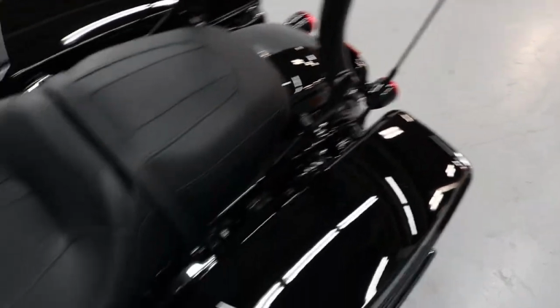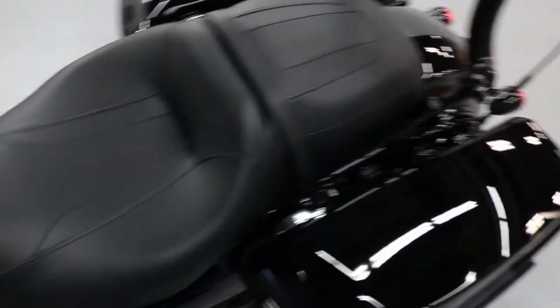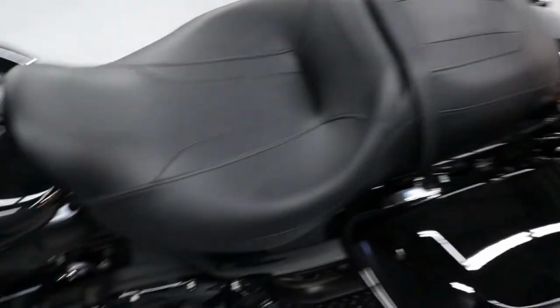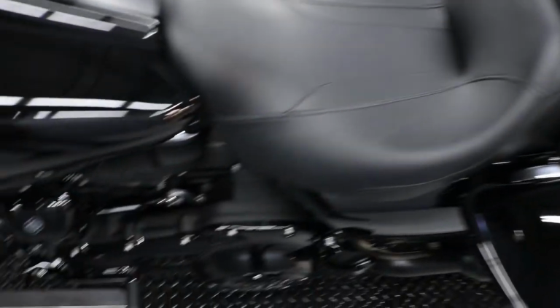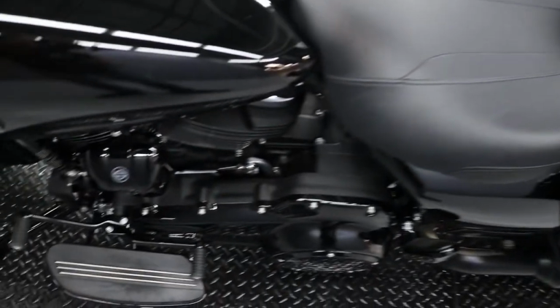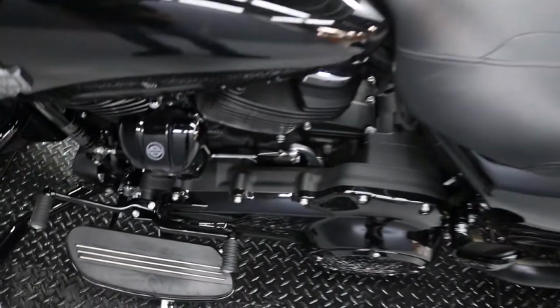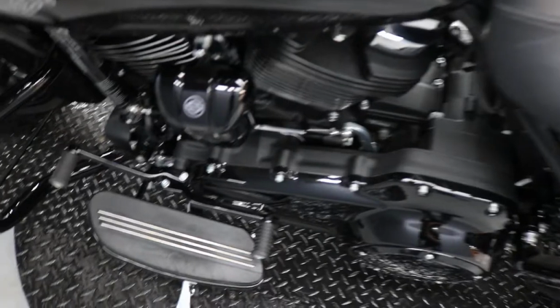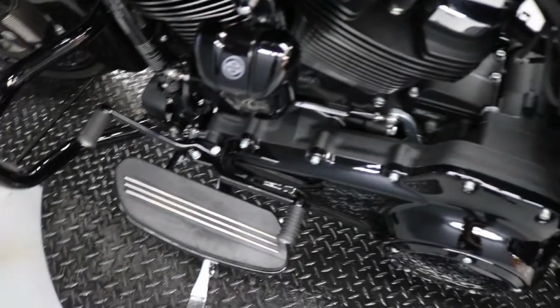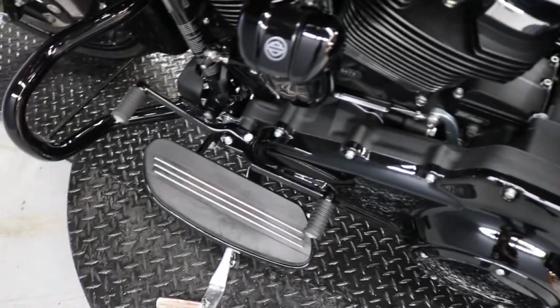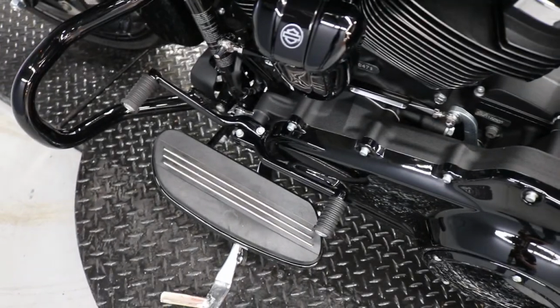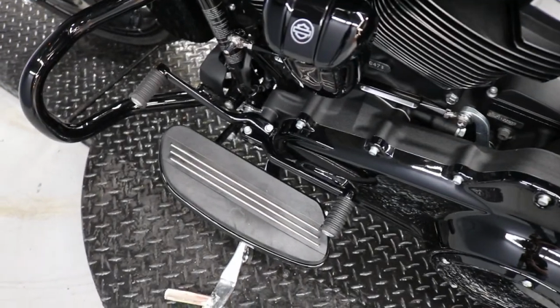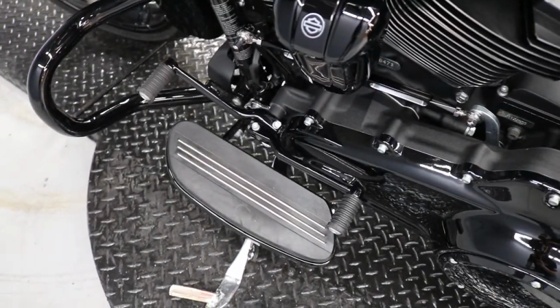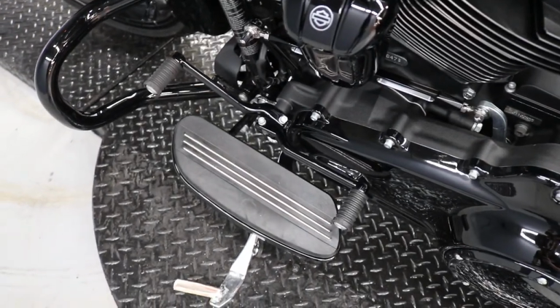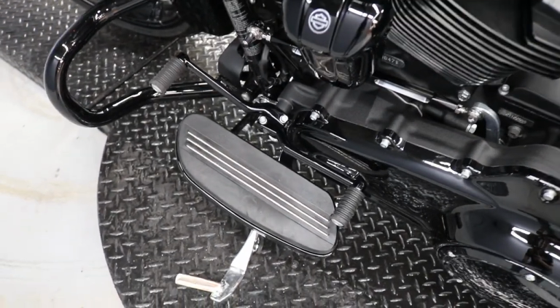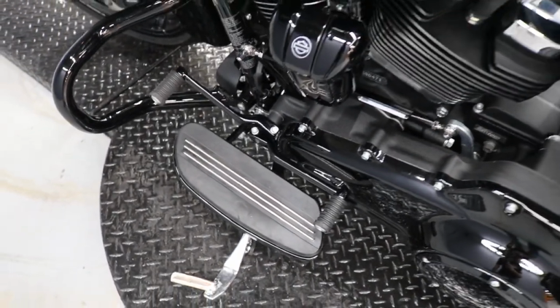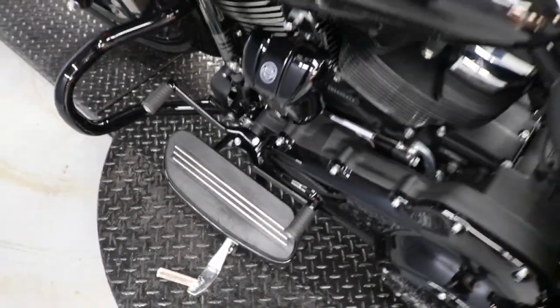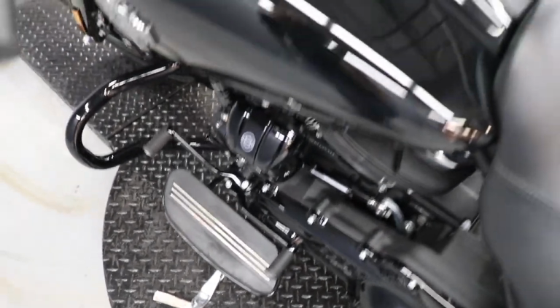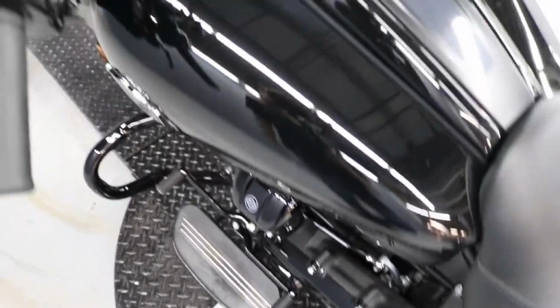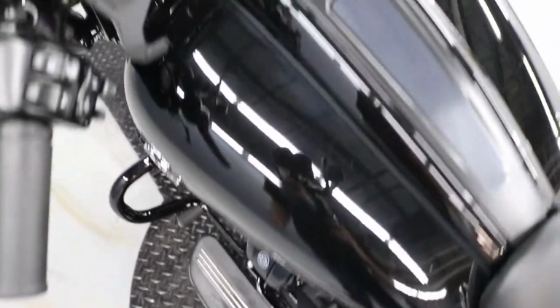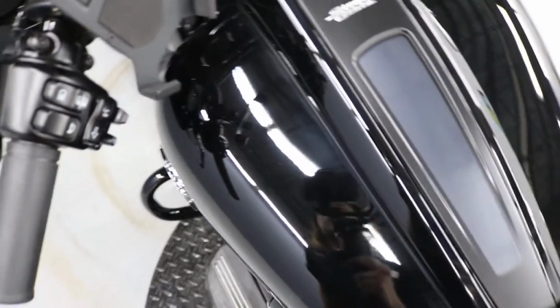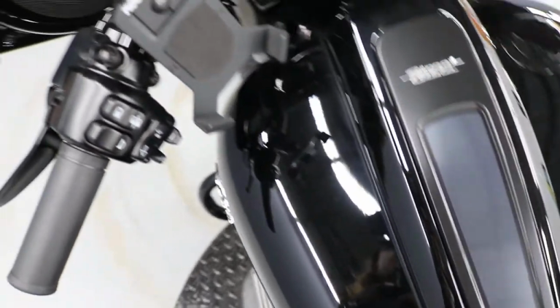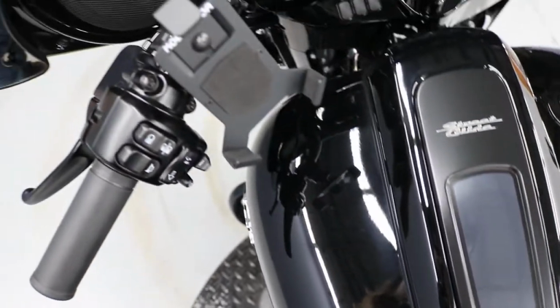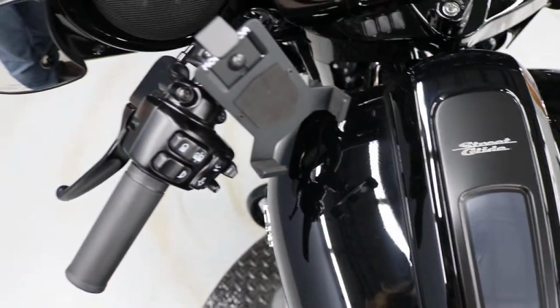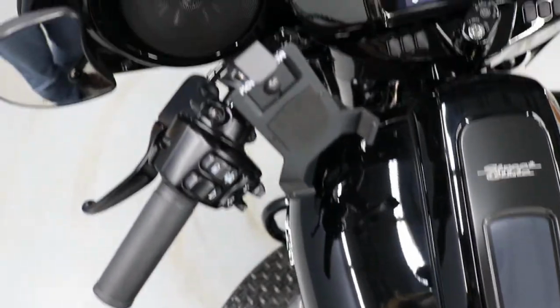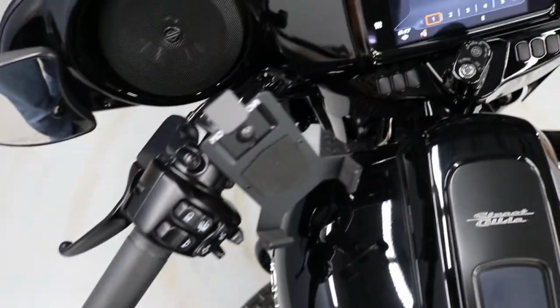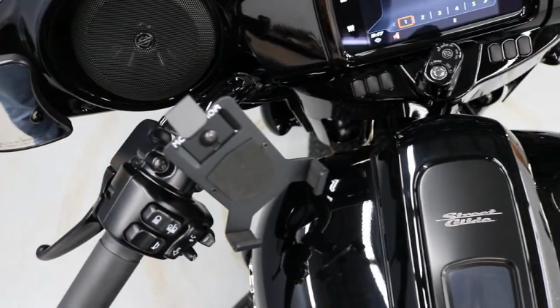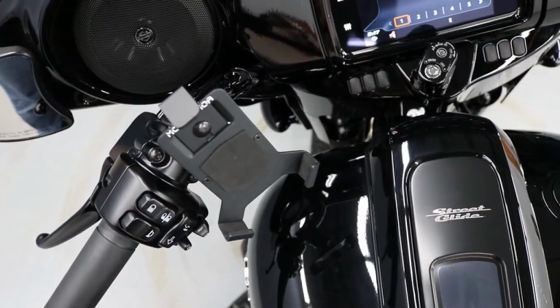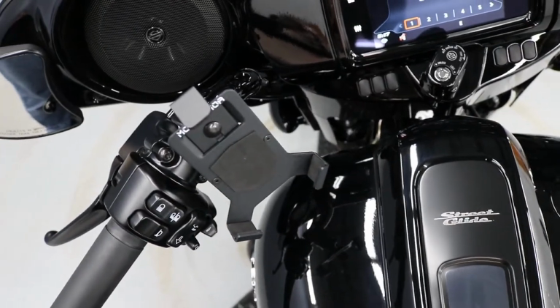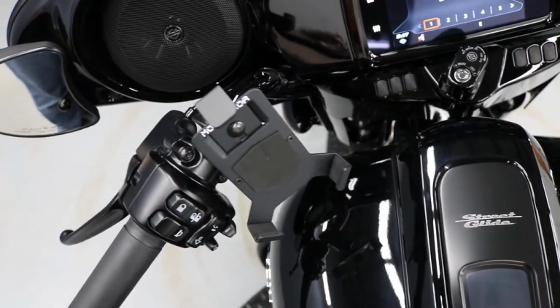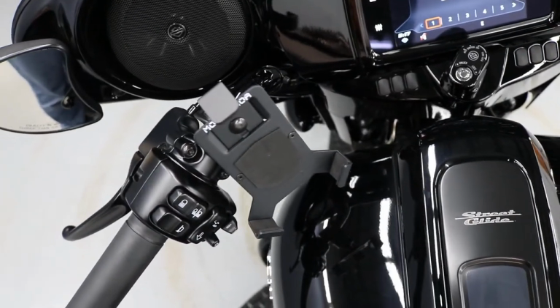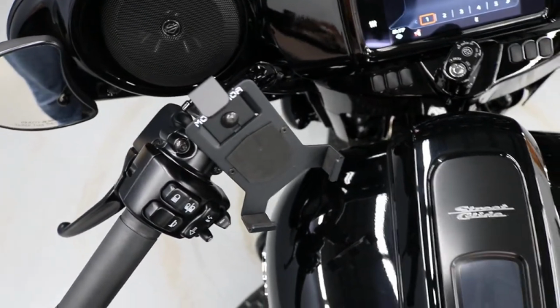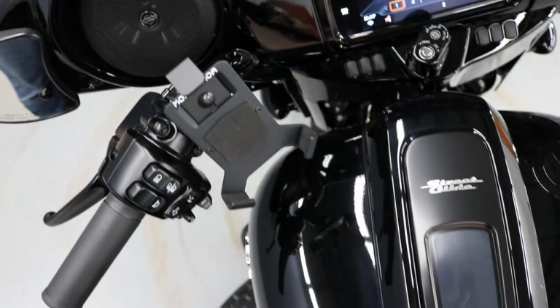One of the fewer things that the previous owner put on is a heel-toe shift and a phone mount.